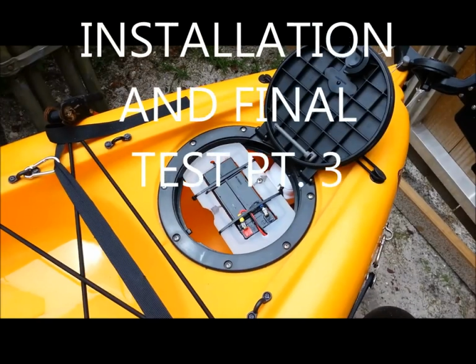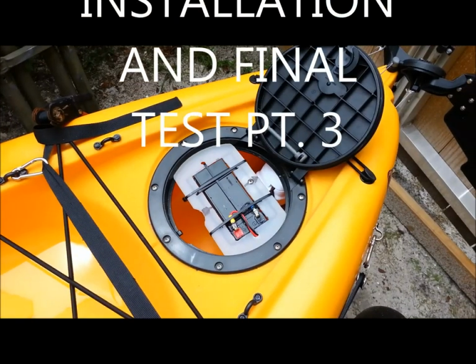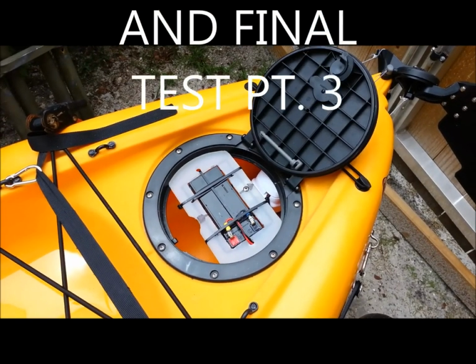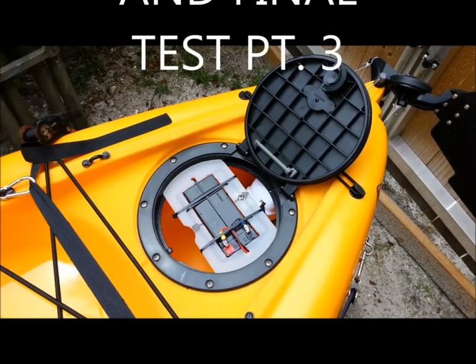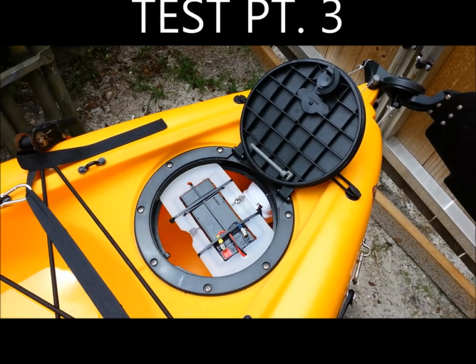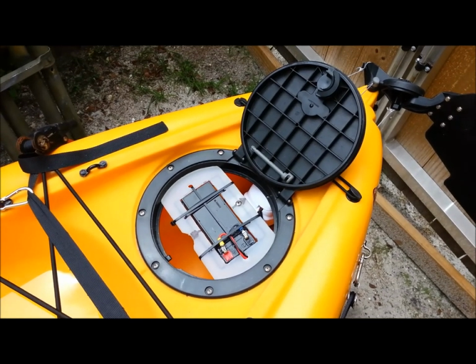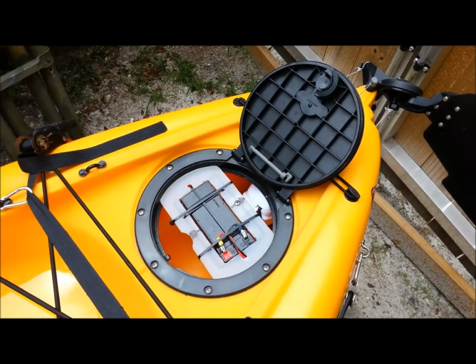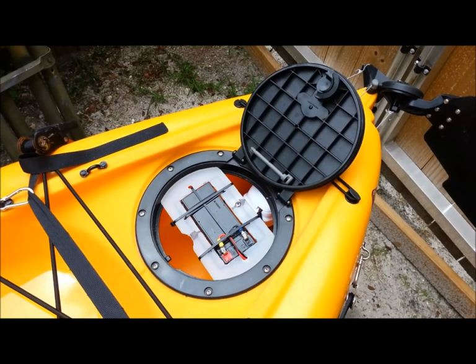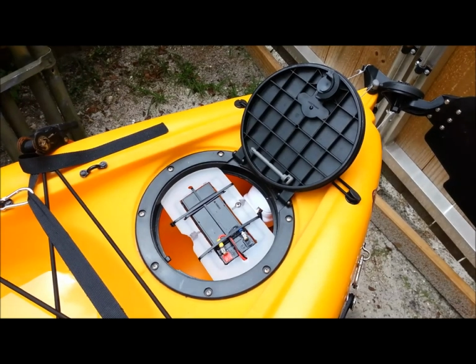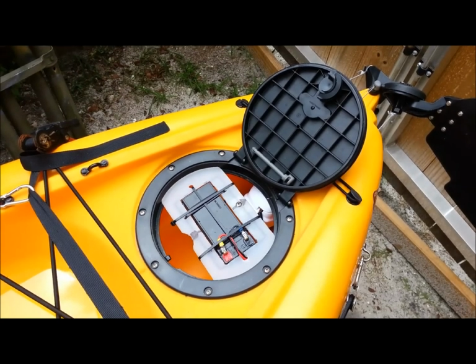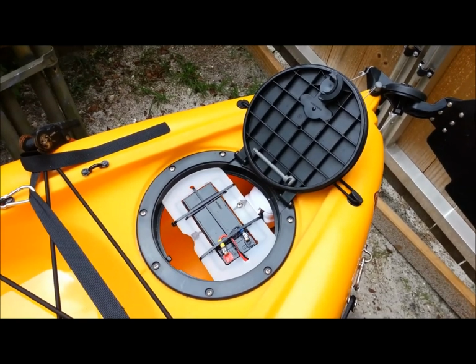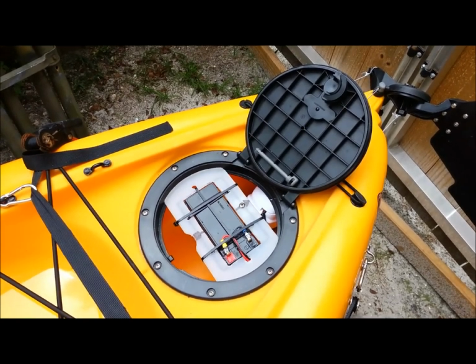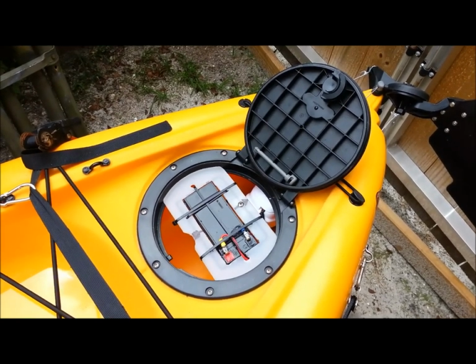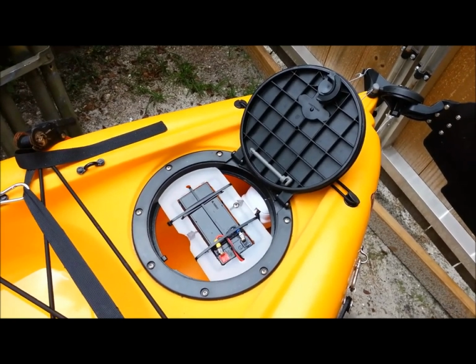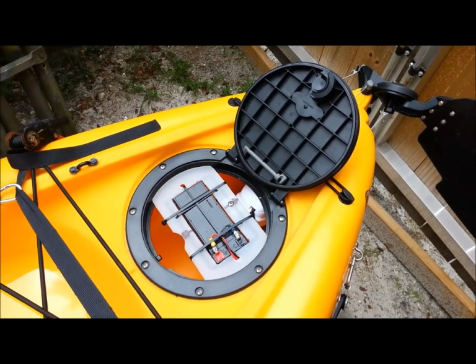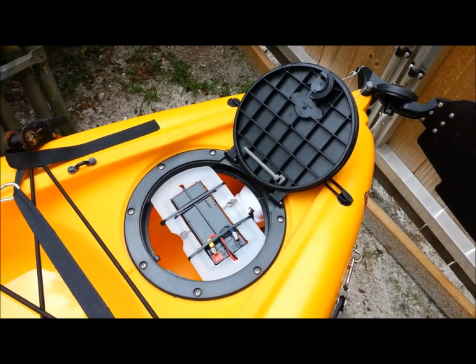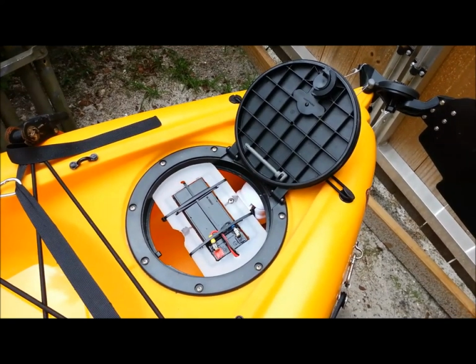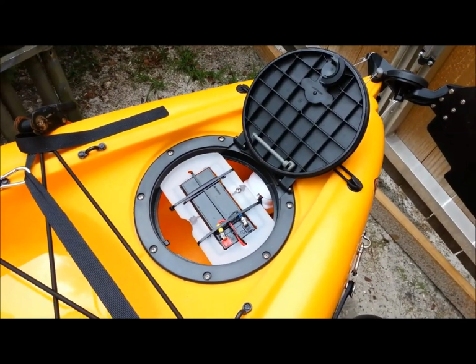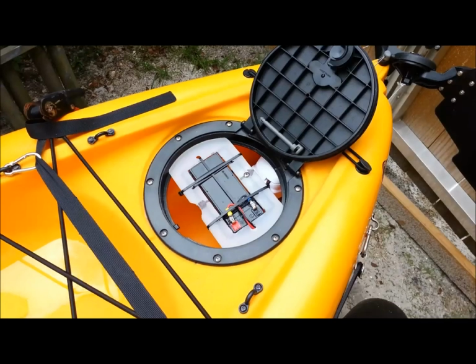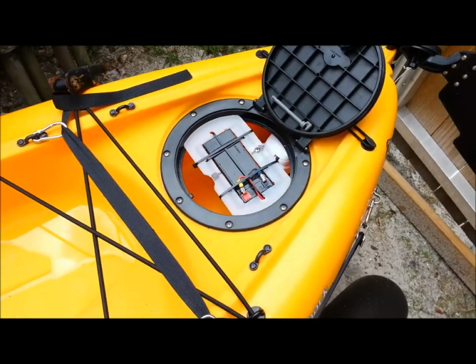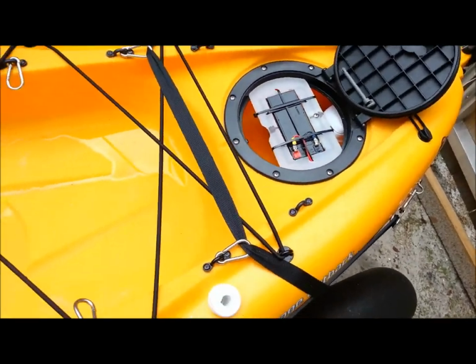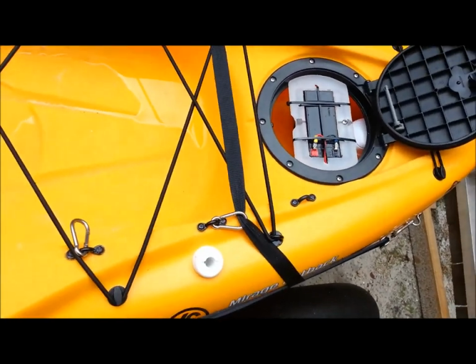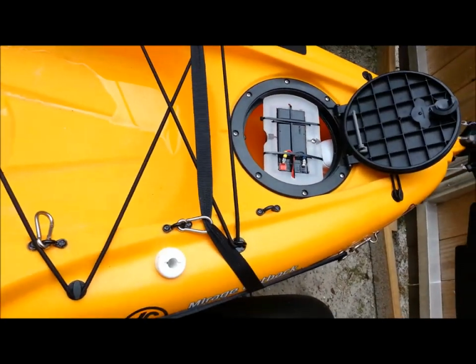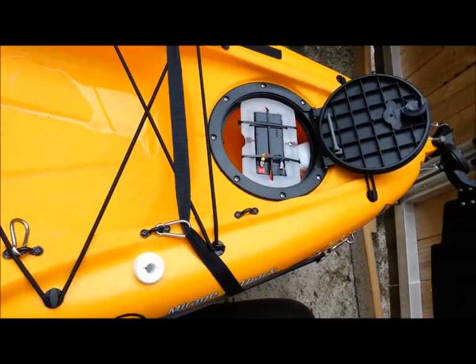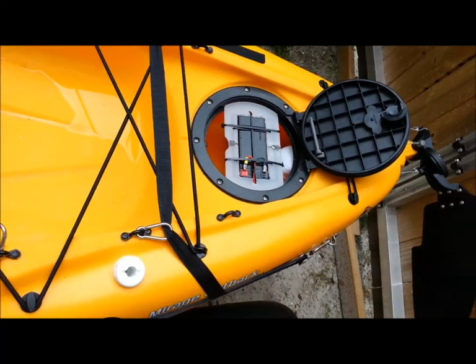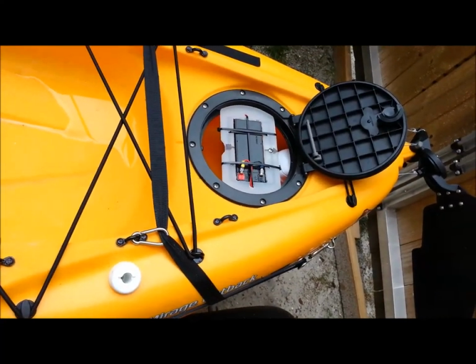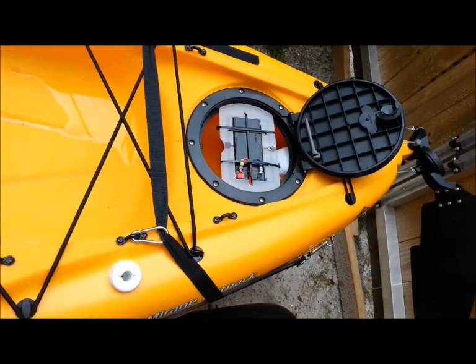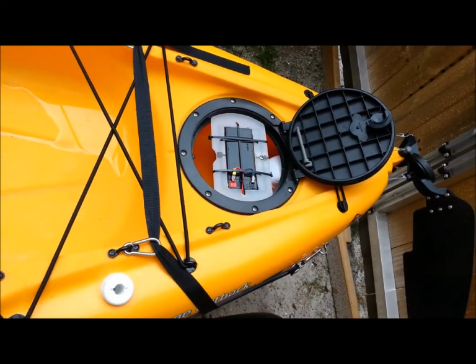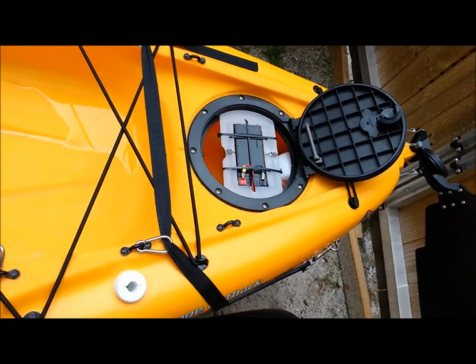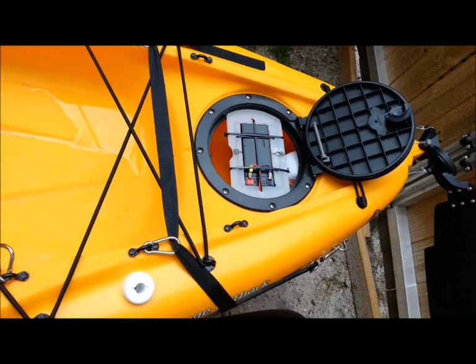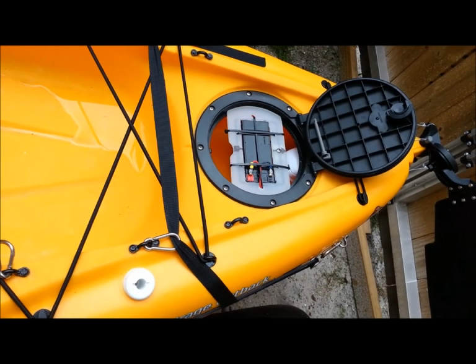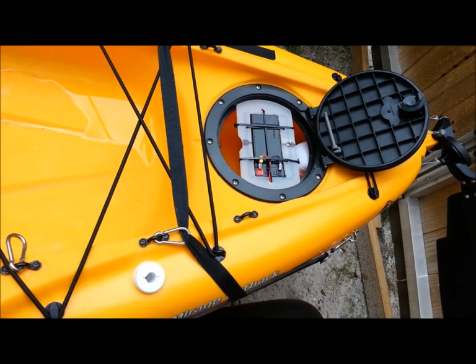All right, here's my self-contained automatic Hobie kayak bilge pump installed. We're going to fill it up with water and watch it pump. This will be my first real test, so we'll see what happens. Standby.